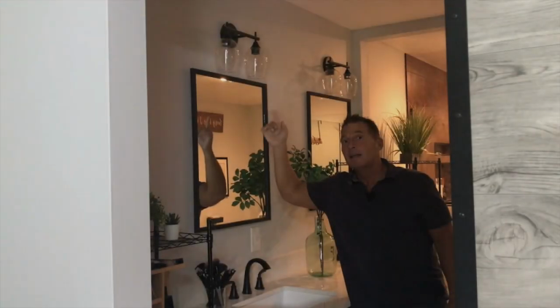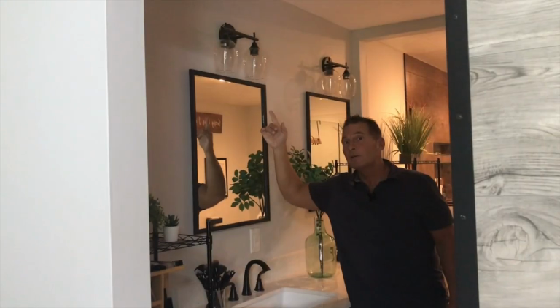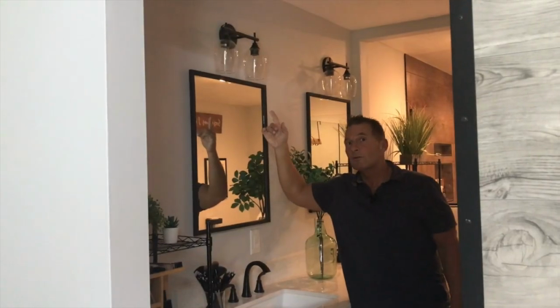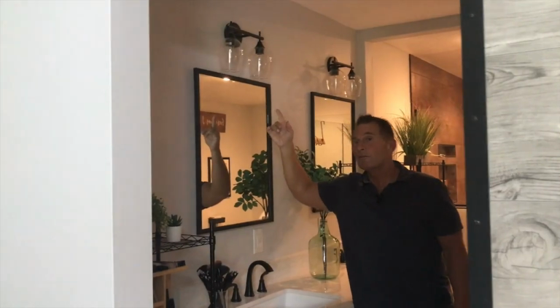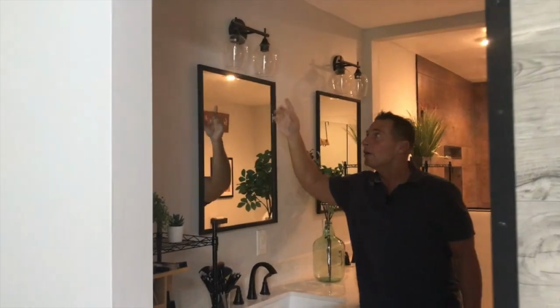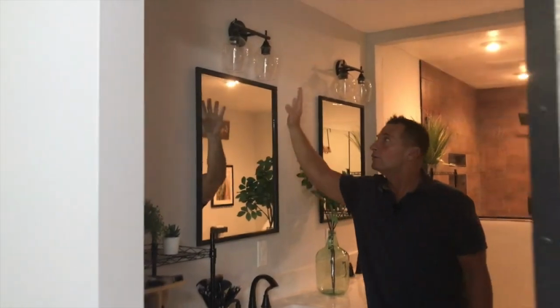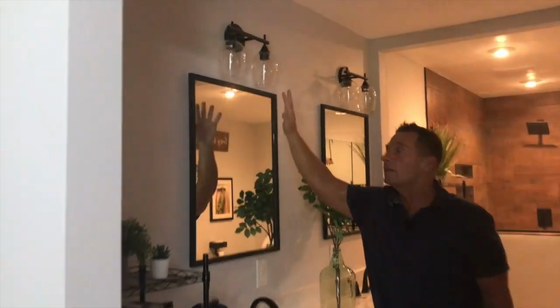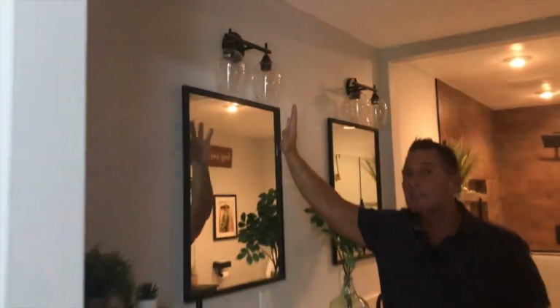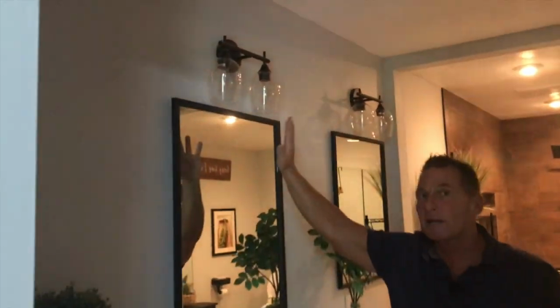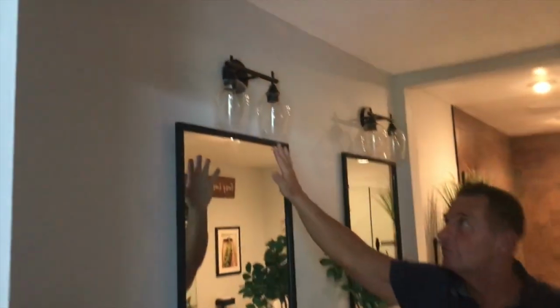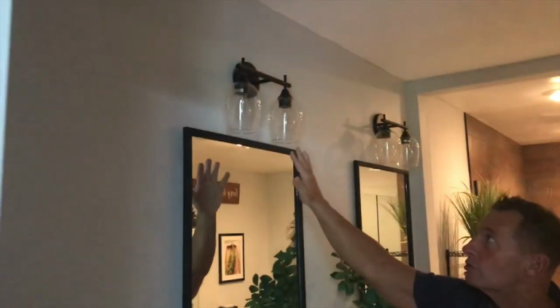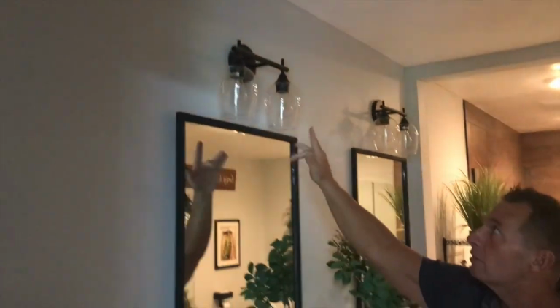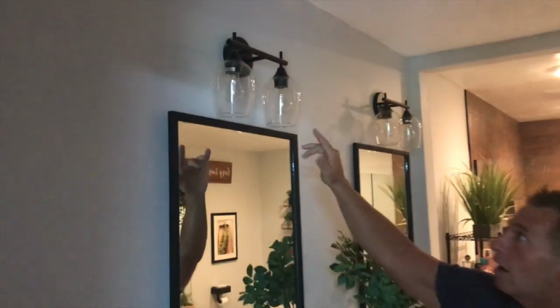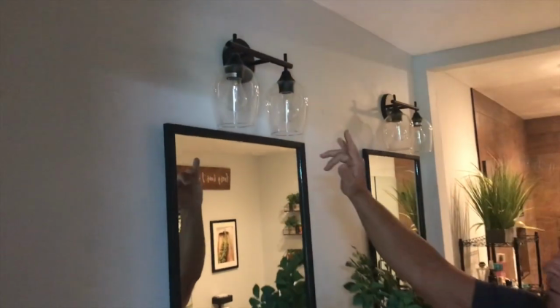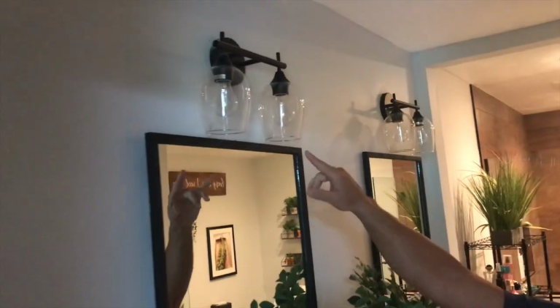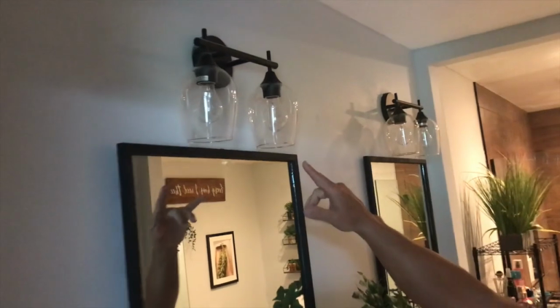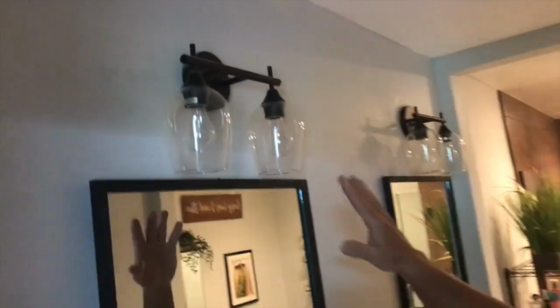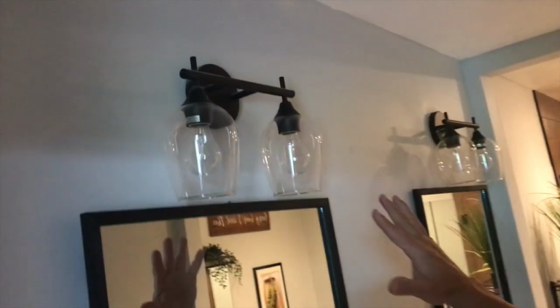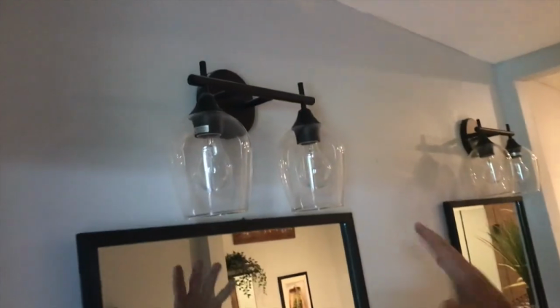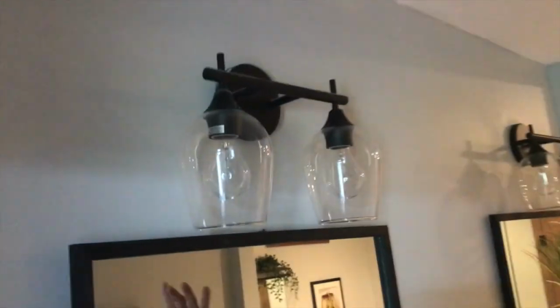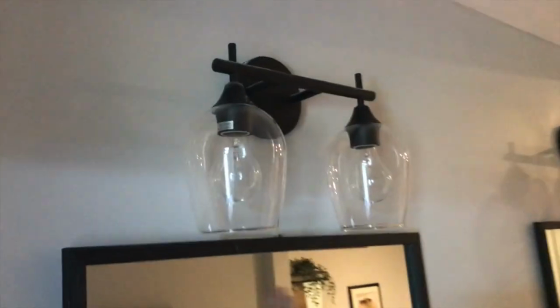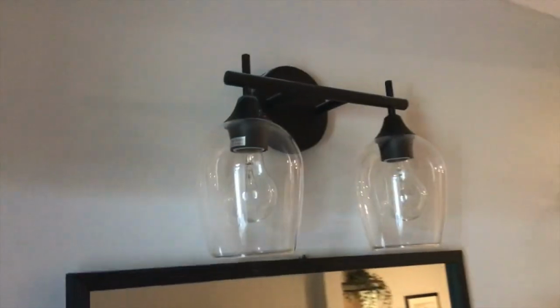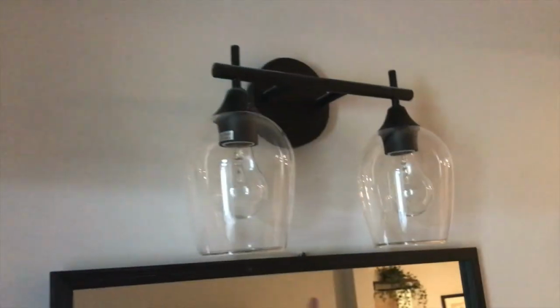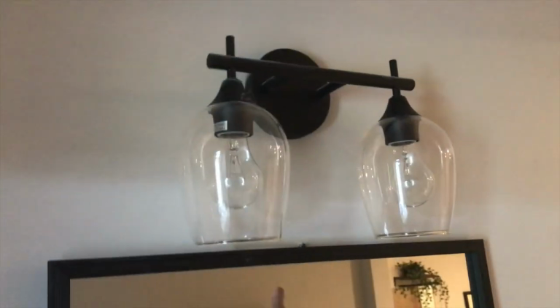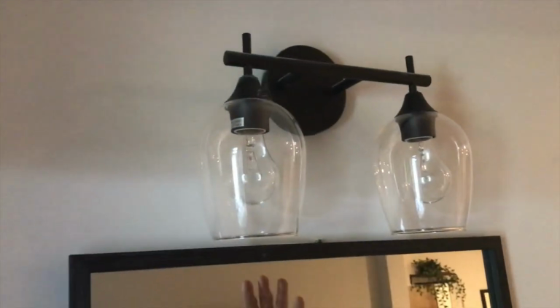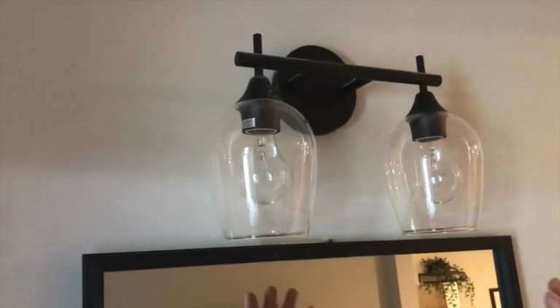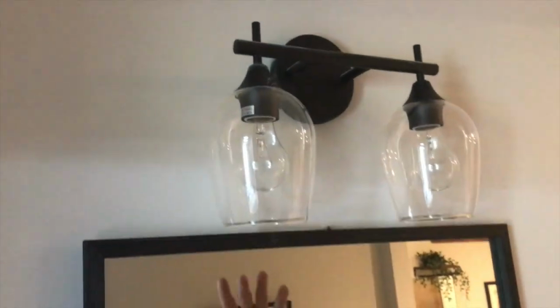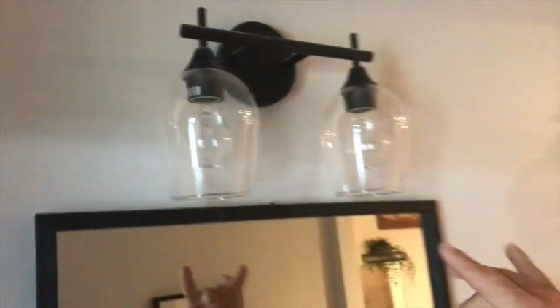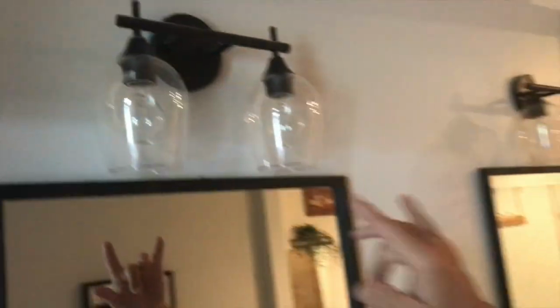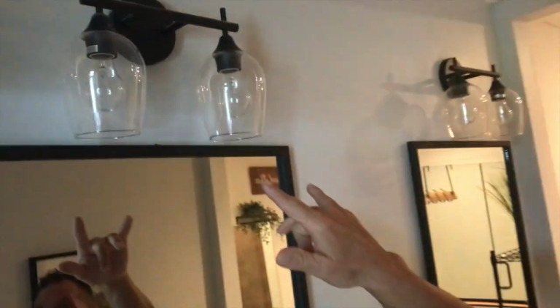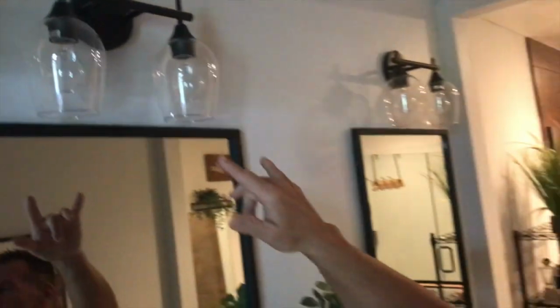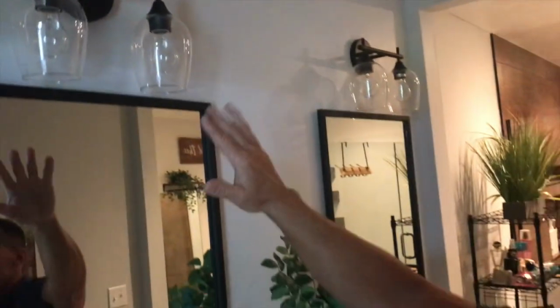Hey, I want to give you a quick reveal on these vanity lights by XG47. We were looking for some for a brand new bathroom we just built, and these look amazing on here.